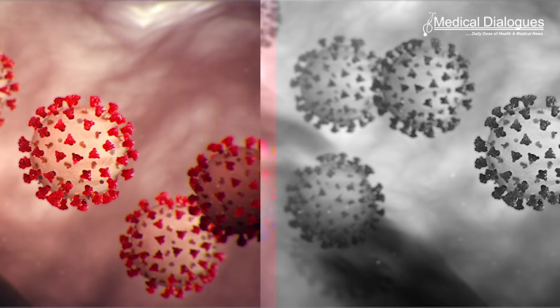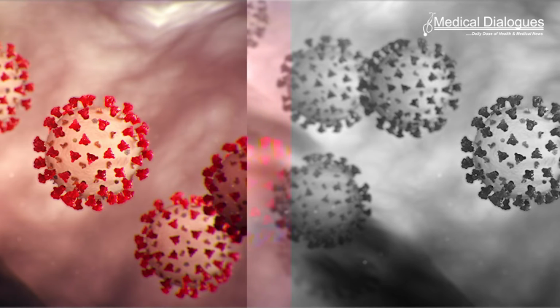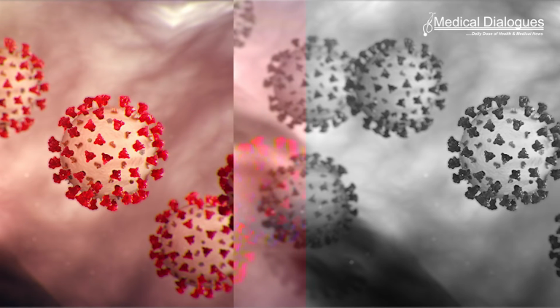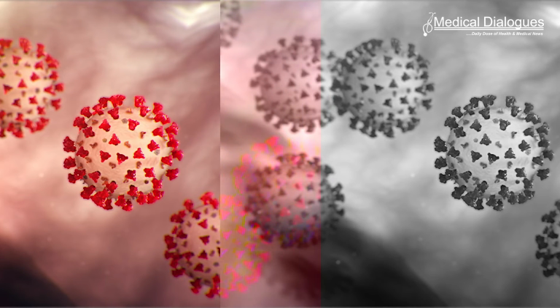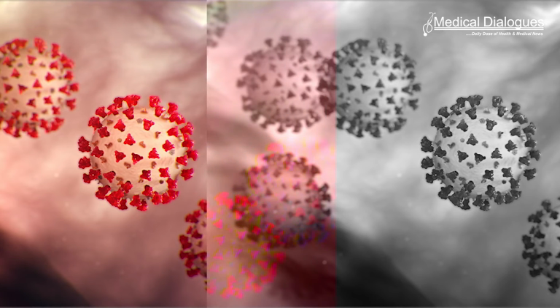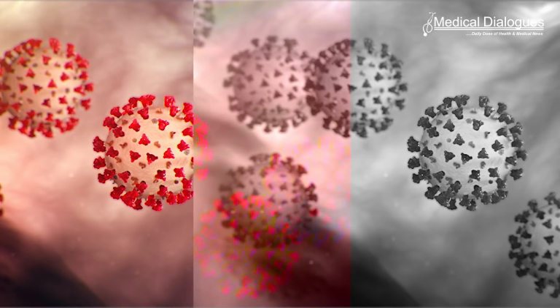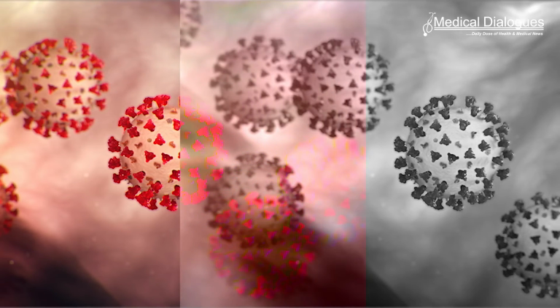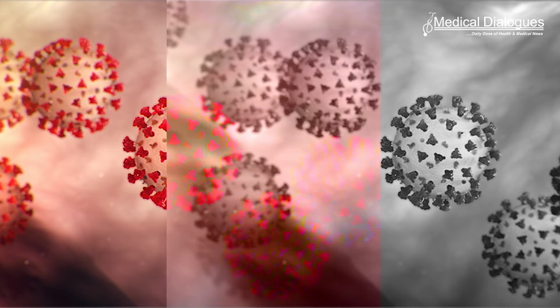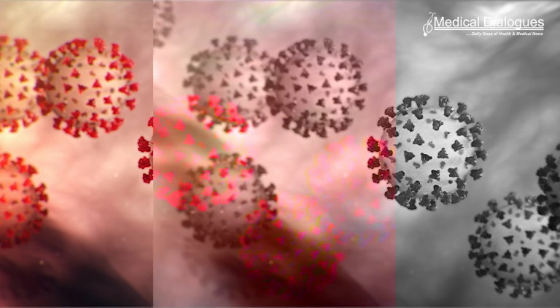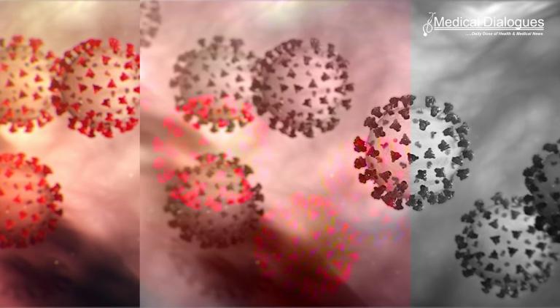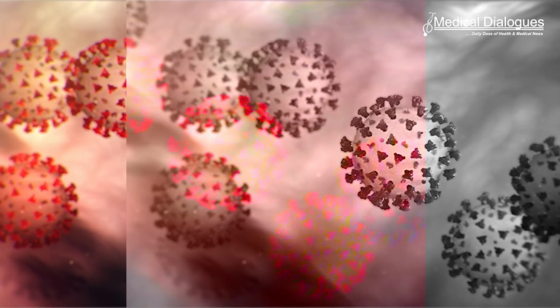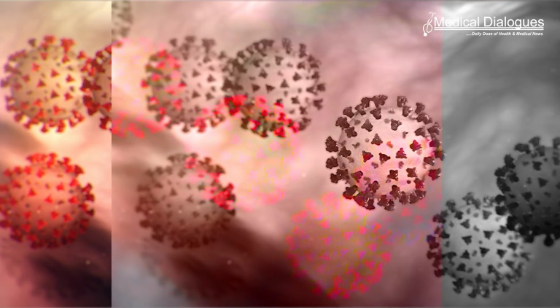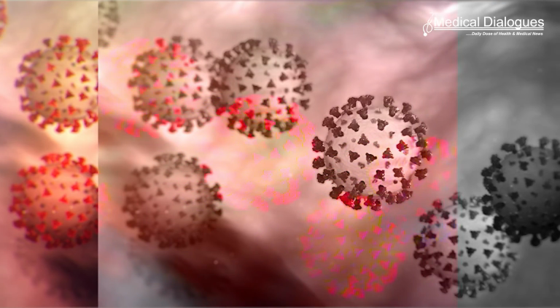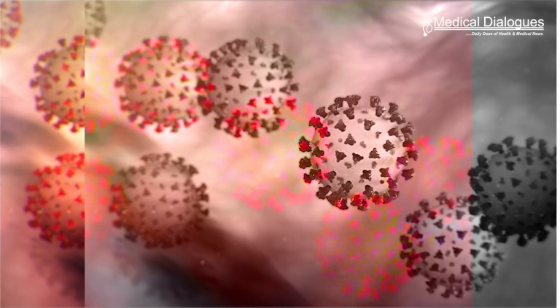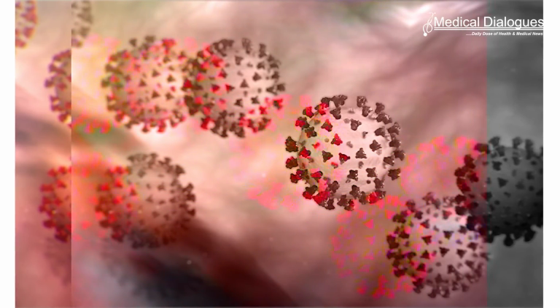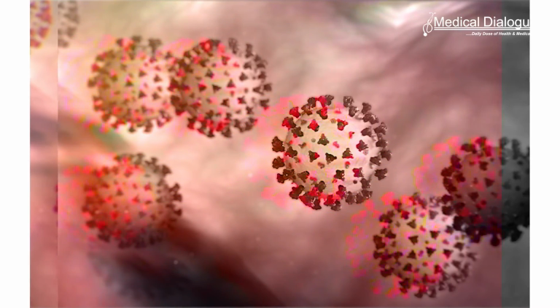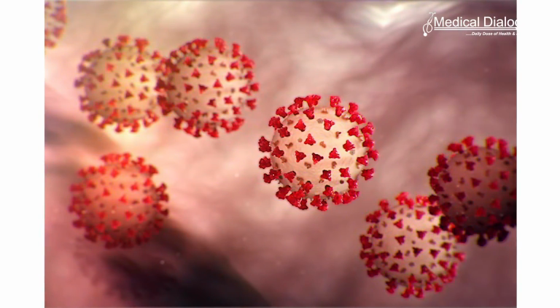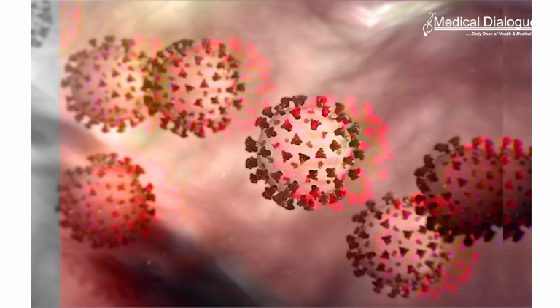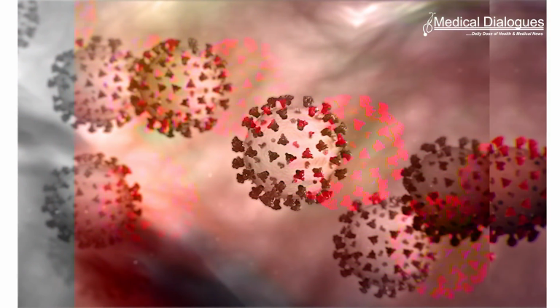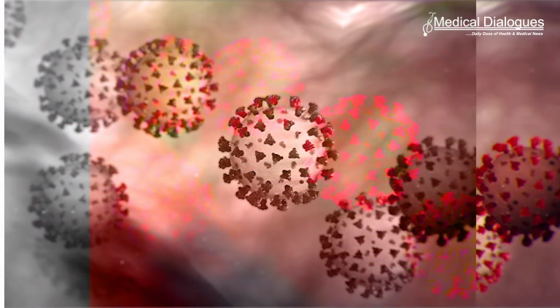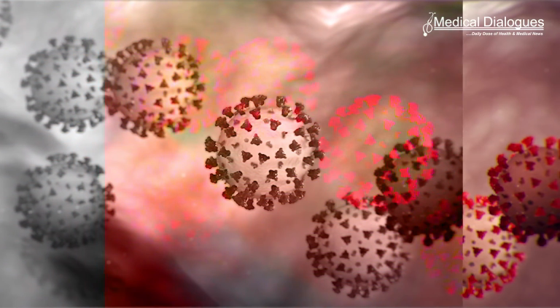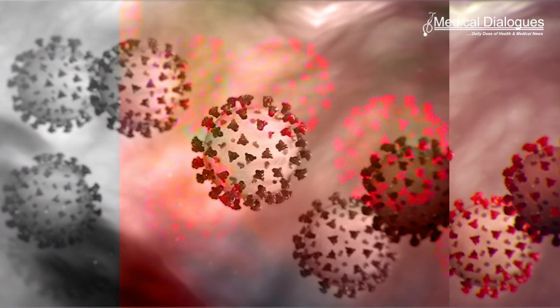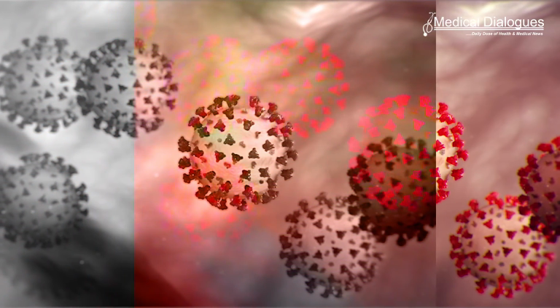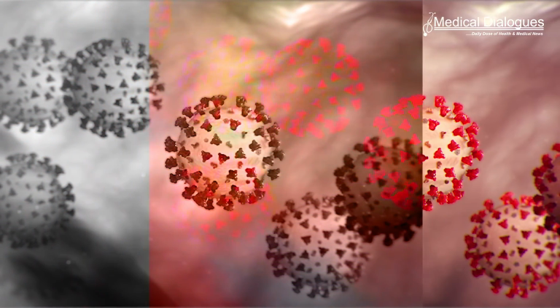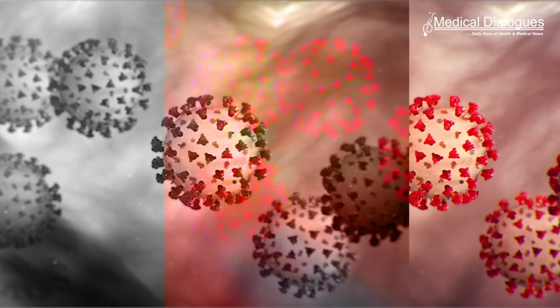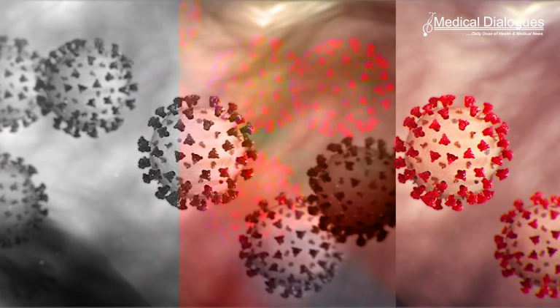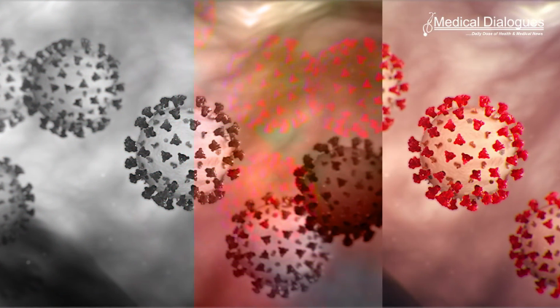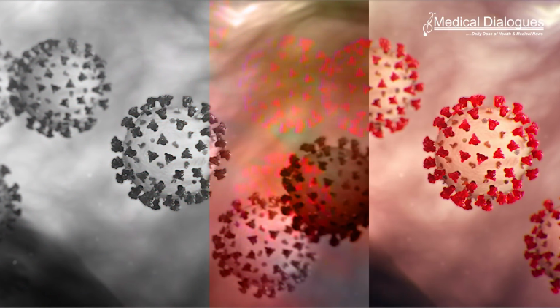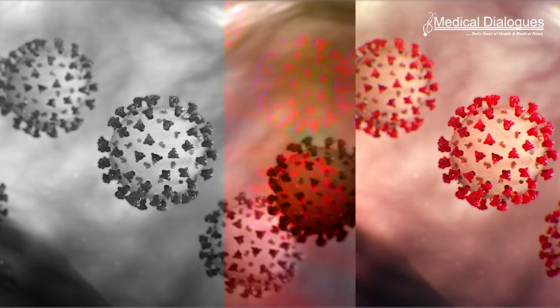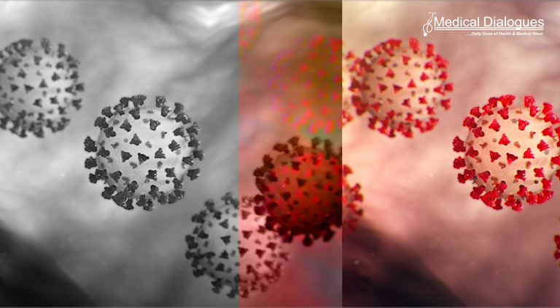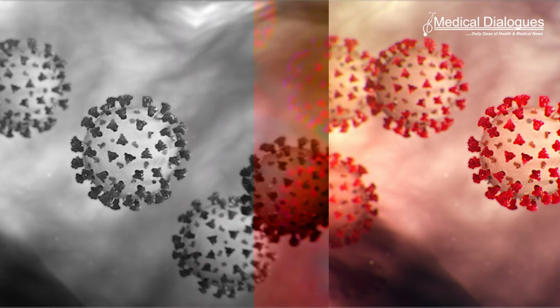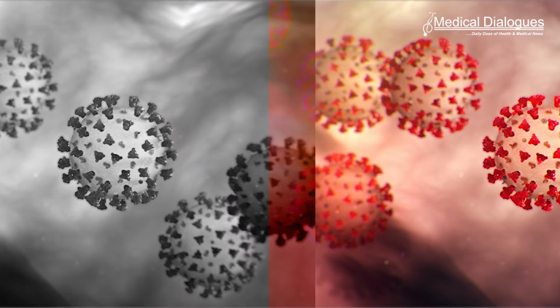A paper in Cell Reports Medicine details the efficacy of H84T Banlec against all known human-infecting coronaviruses, including MERS, the original SARS, and SARS-CoV-2 including the Omicron variant.